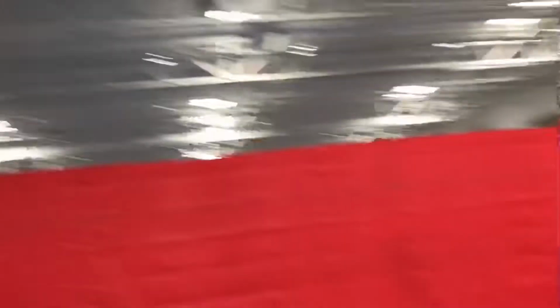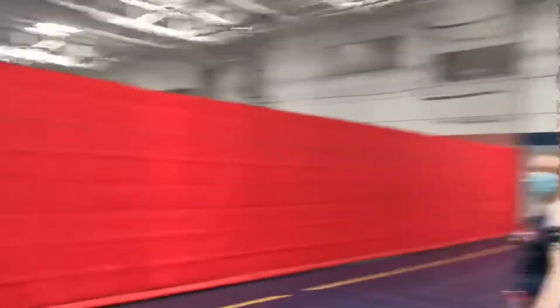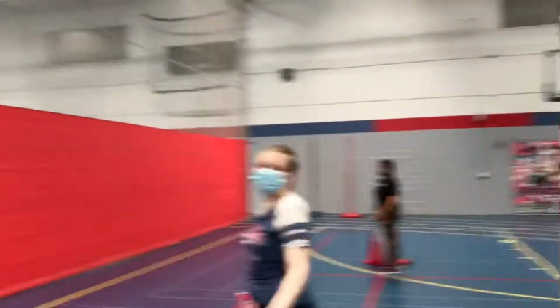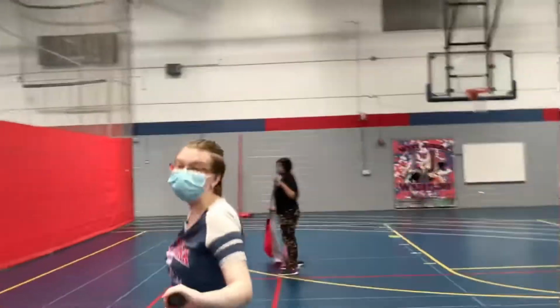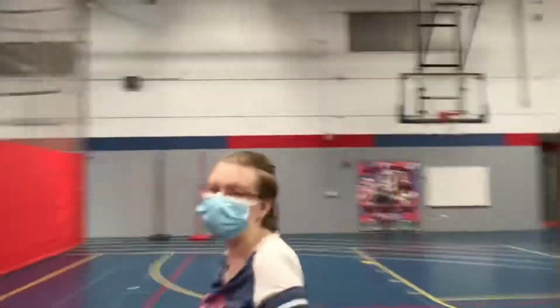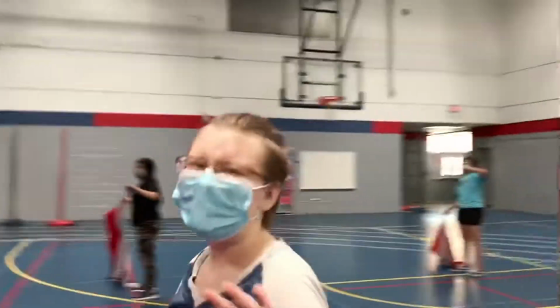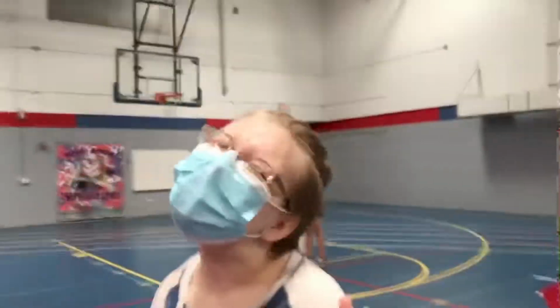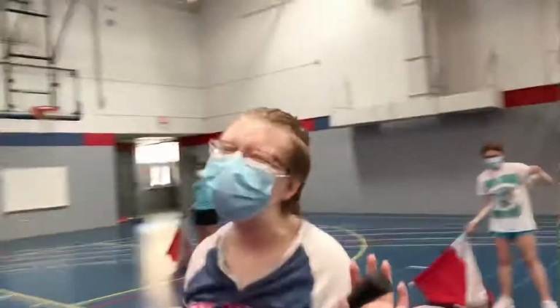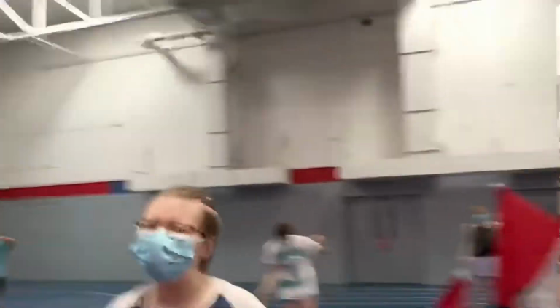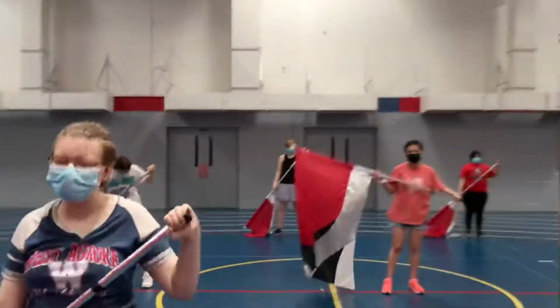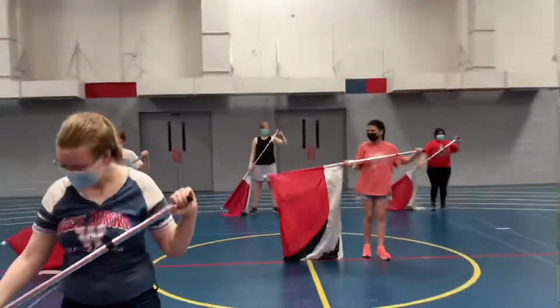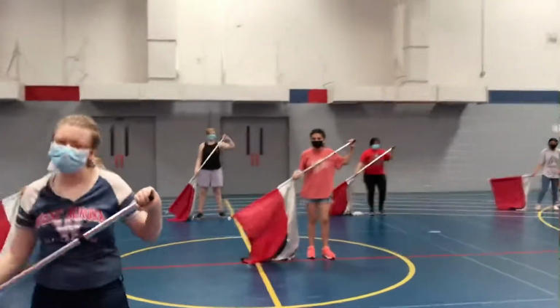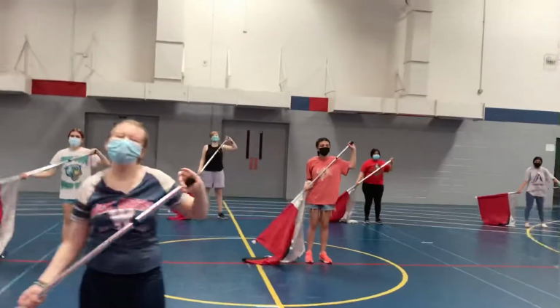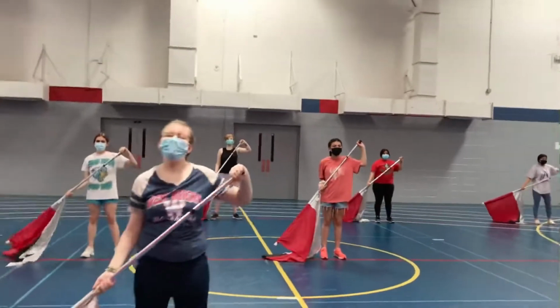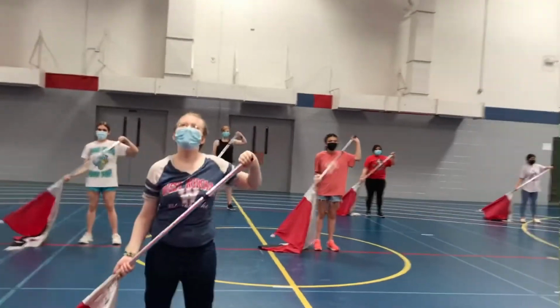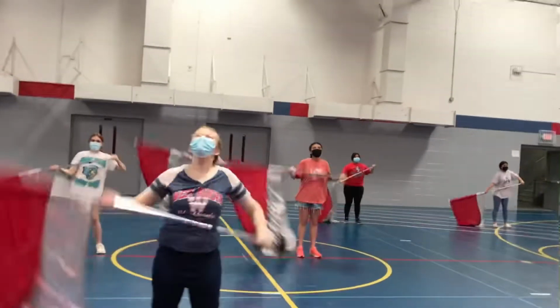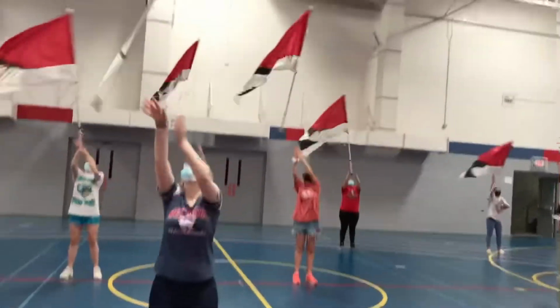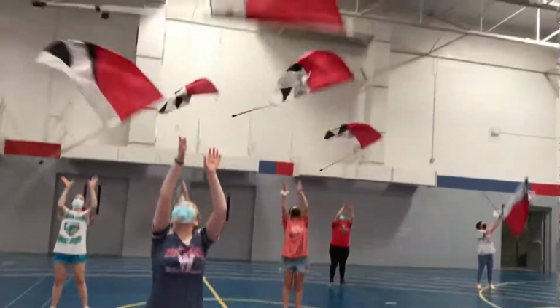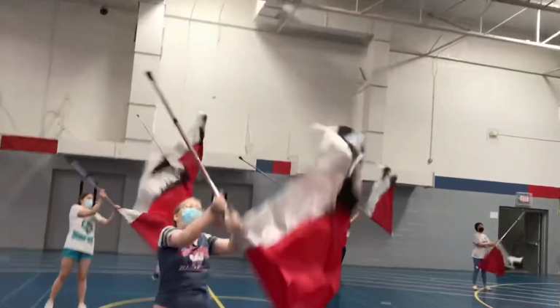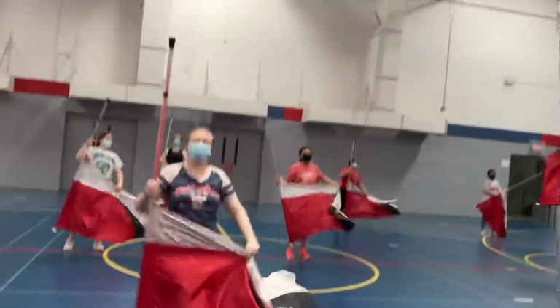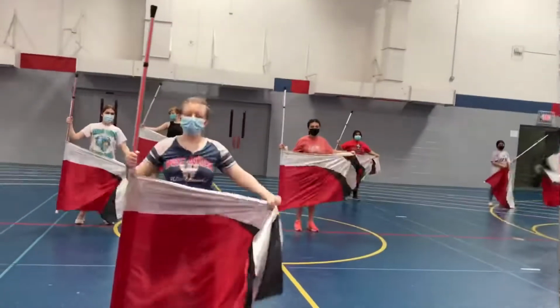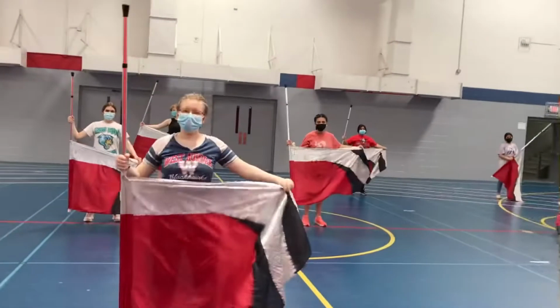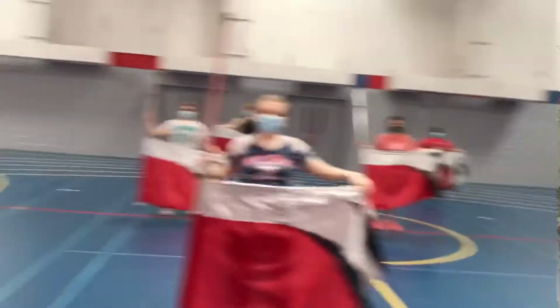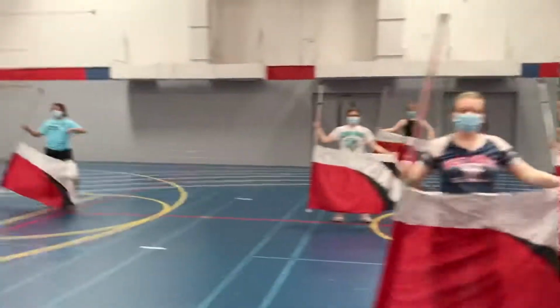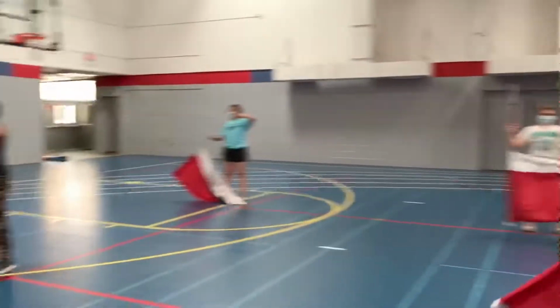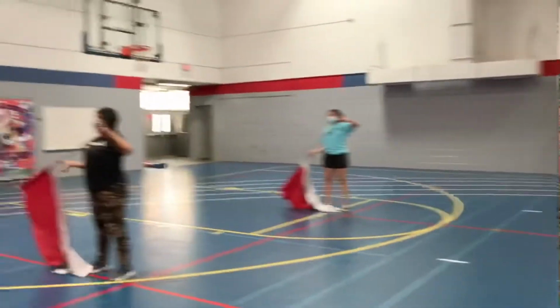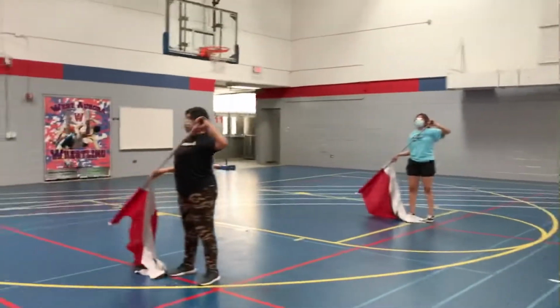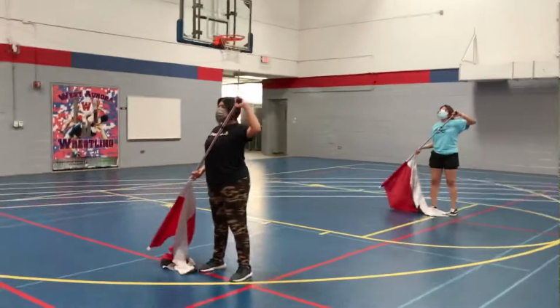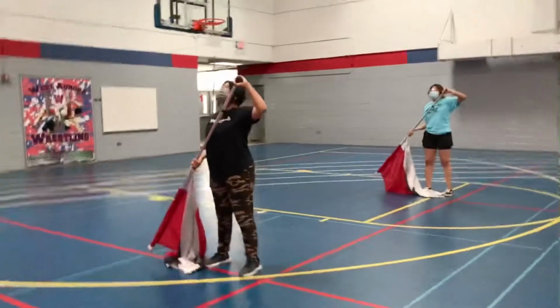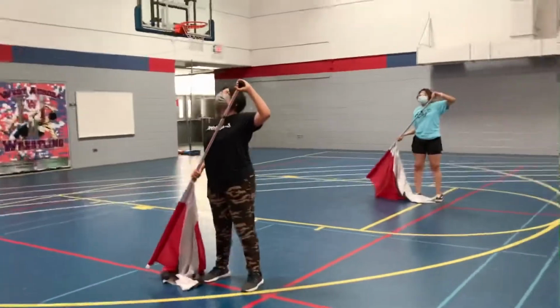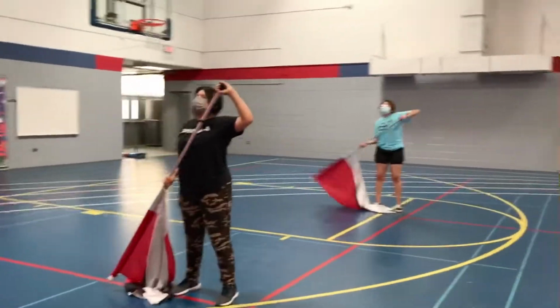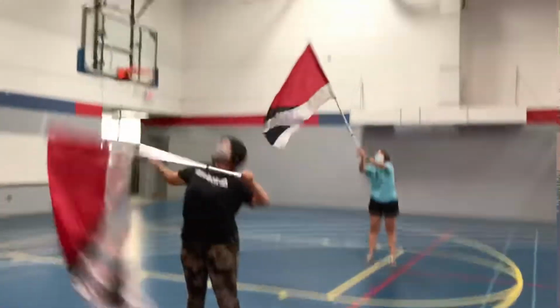All right, now we're going to toss. Hi, Obie. Okay, ready? Five, six, seven, eight, and one. Good, that was good. Try it again. Five, six, seven, eight, and one.